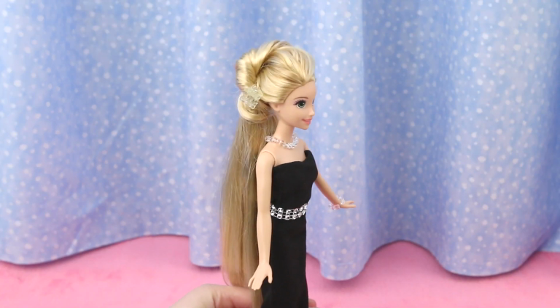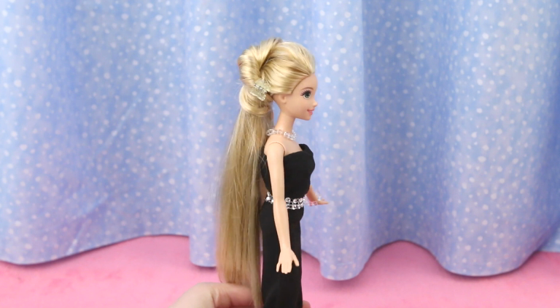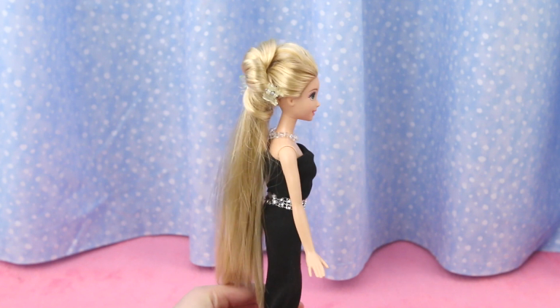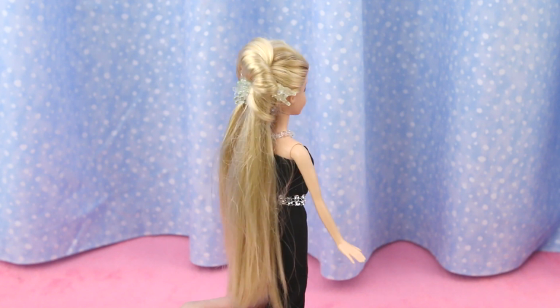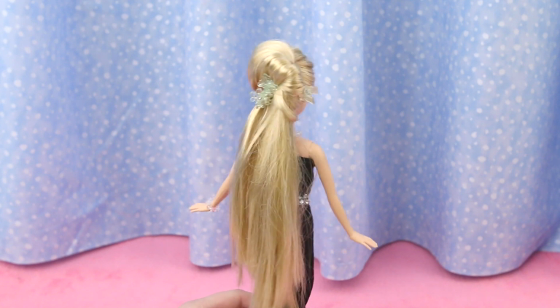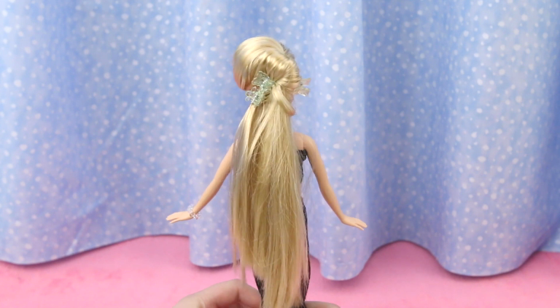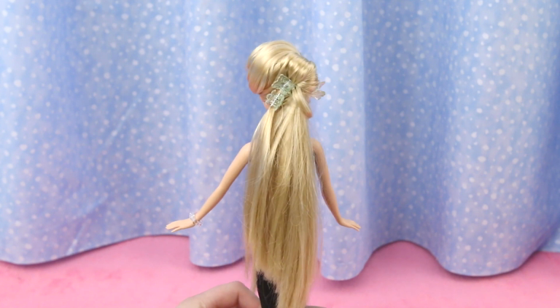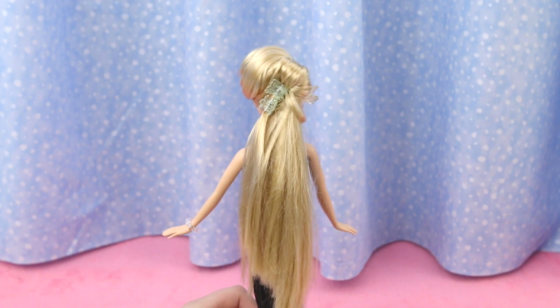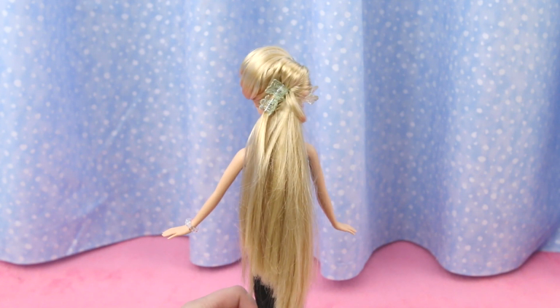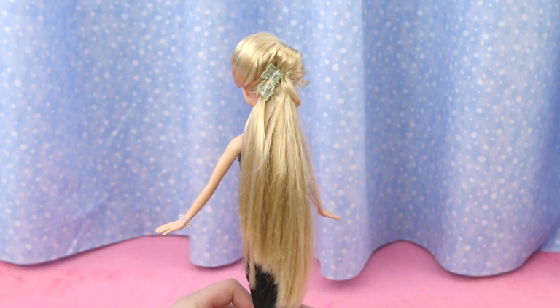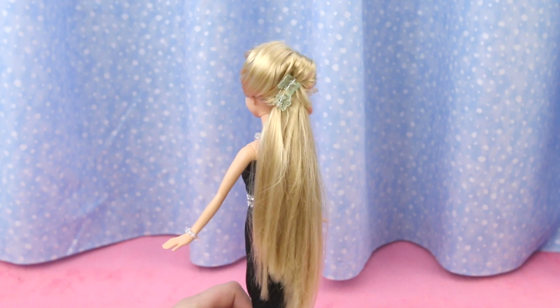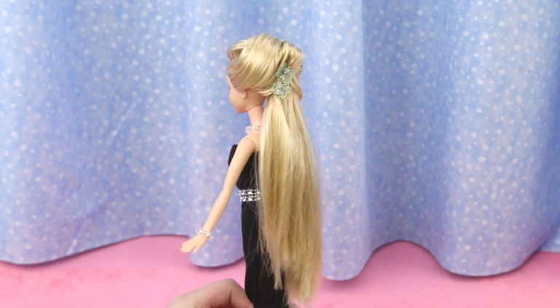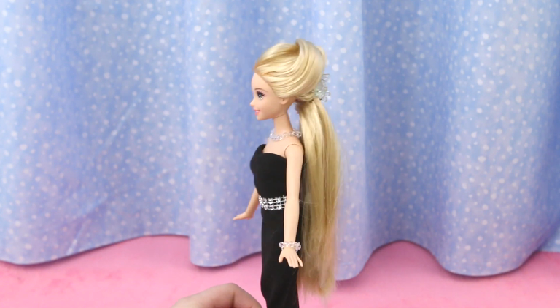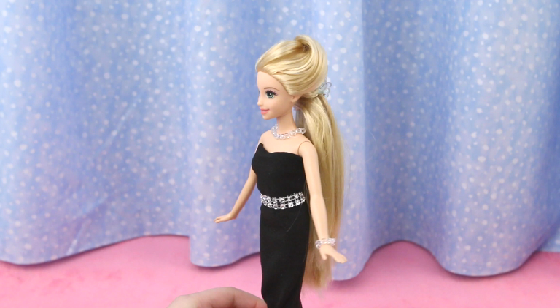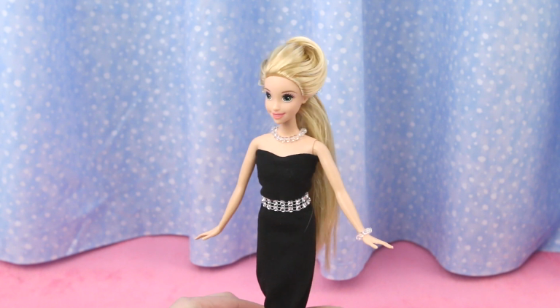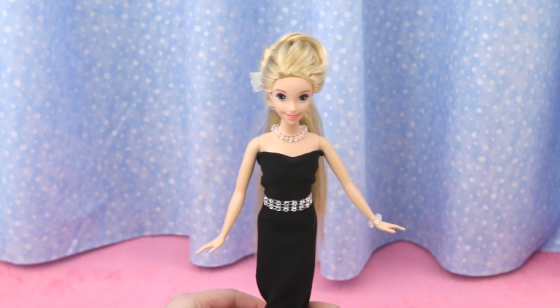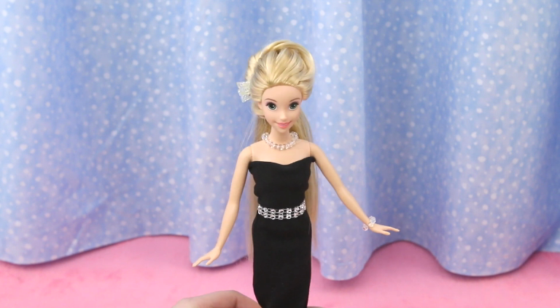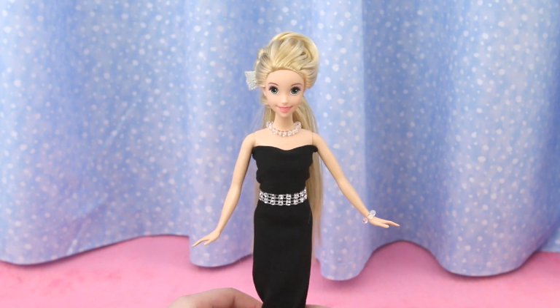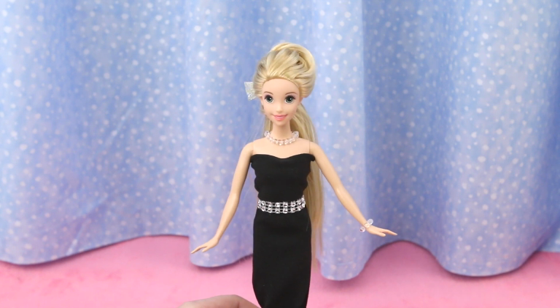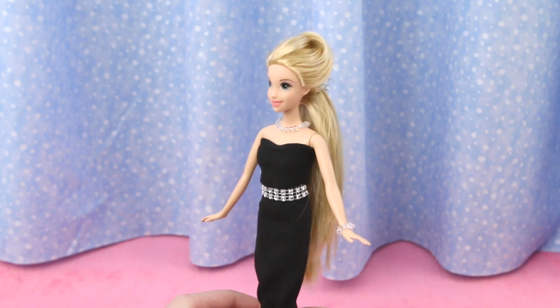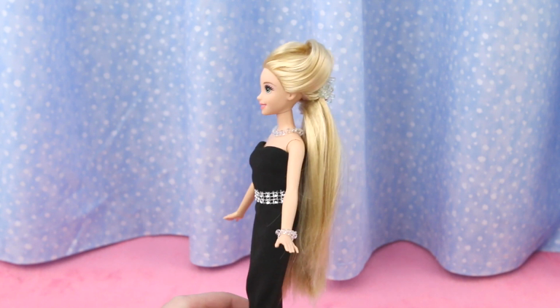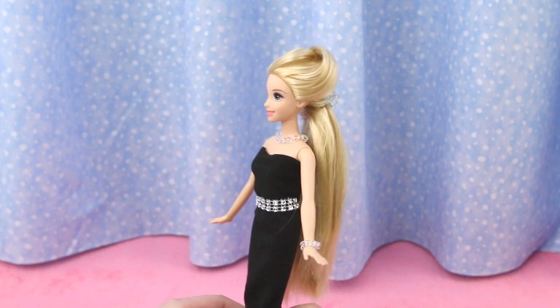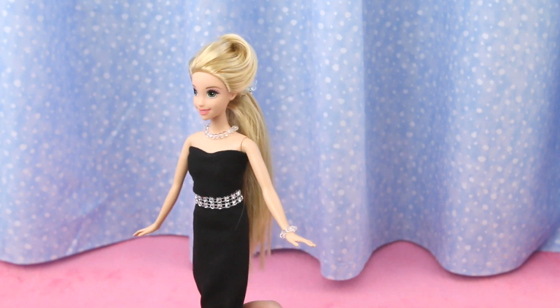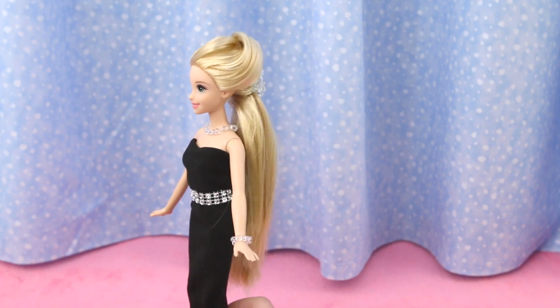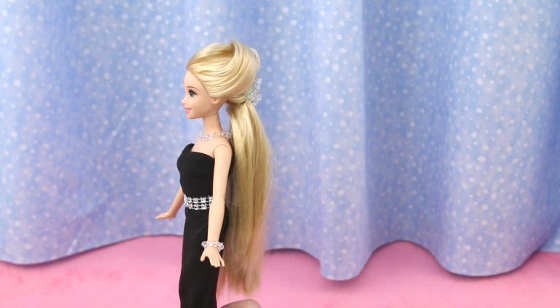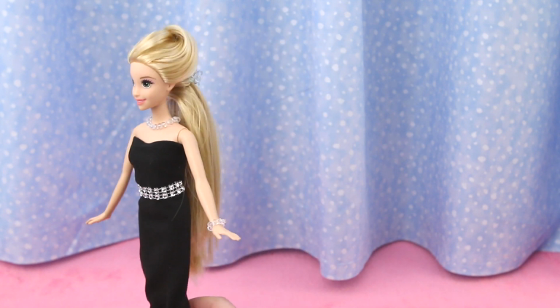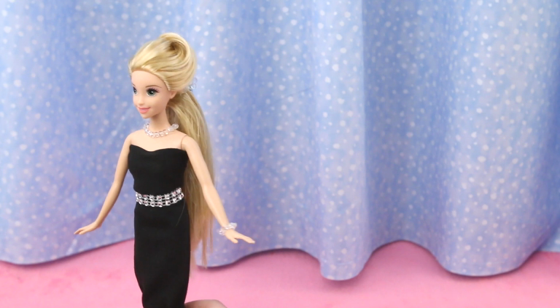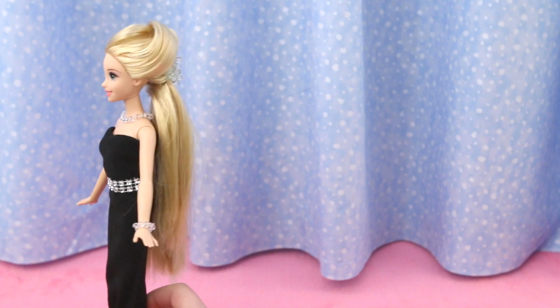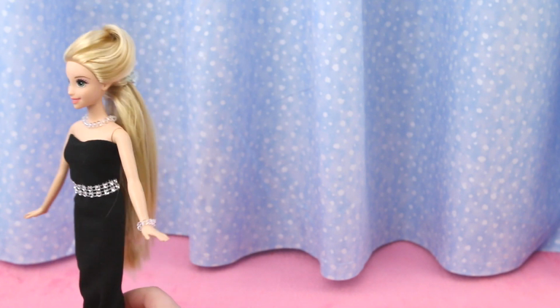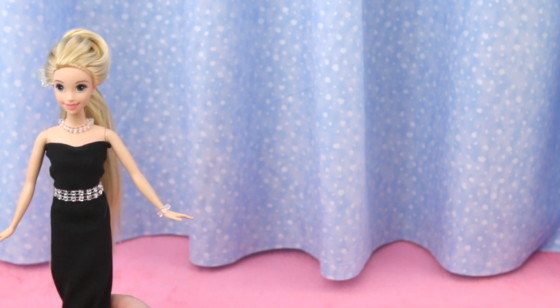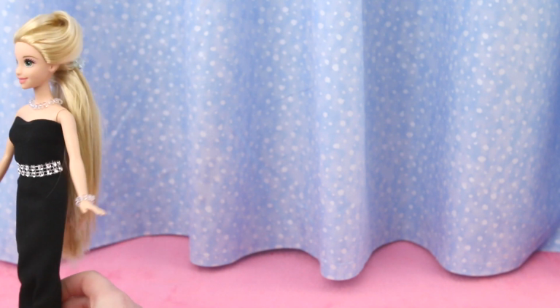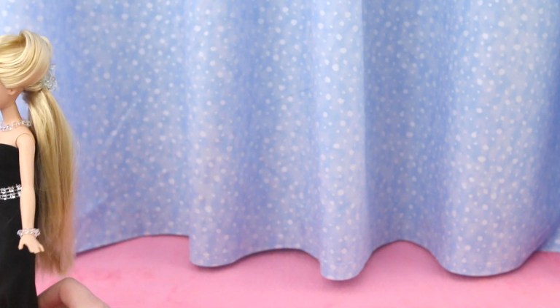Rapunzel's updo is as simple and elegant as her dress — just perfect! Her crystal necklace and bracelet add an extra bling to the whole look. She's off to meet the Queen! Bye-bye!